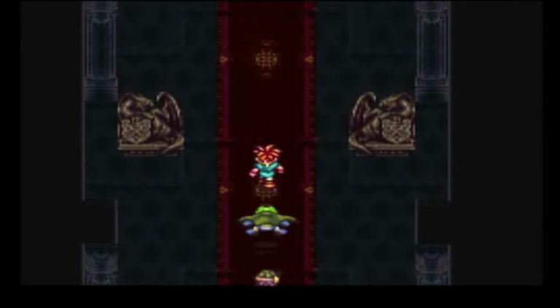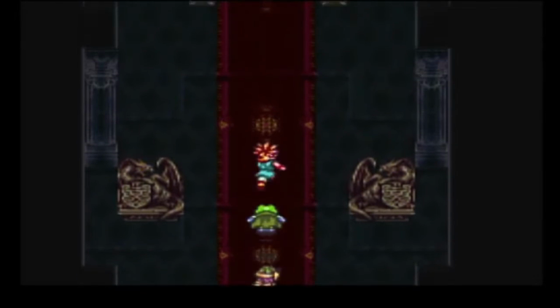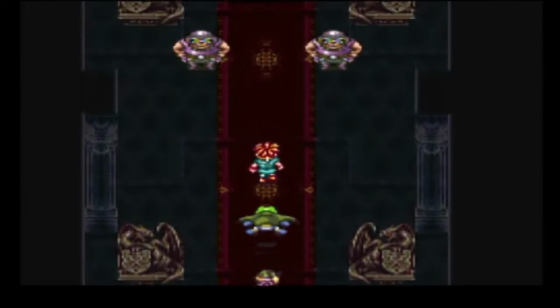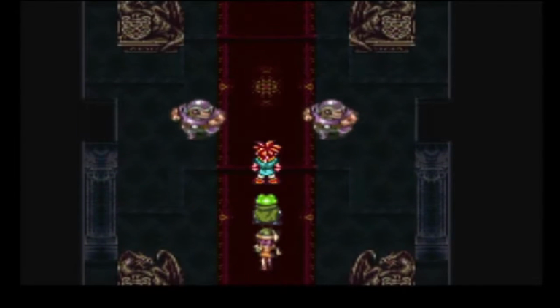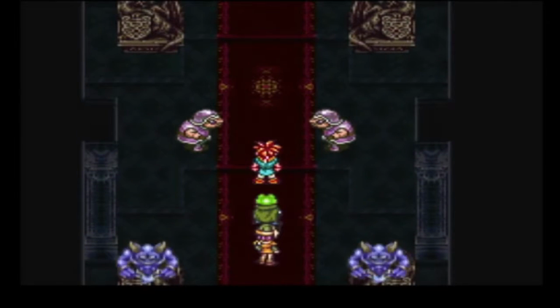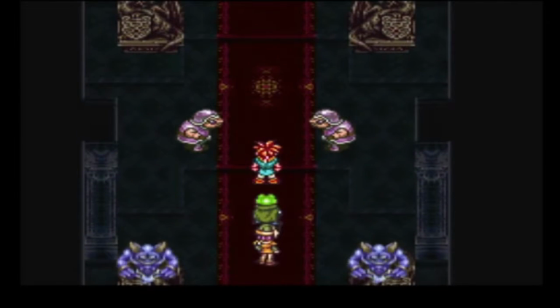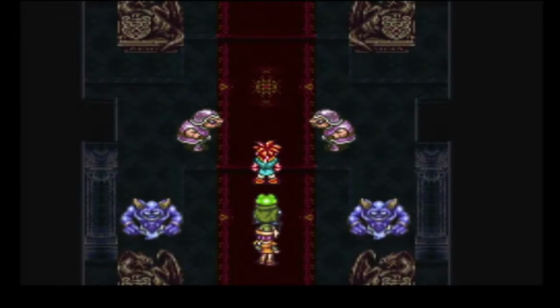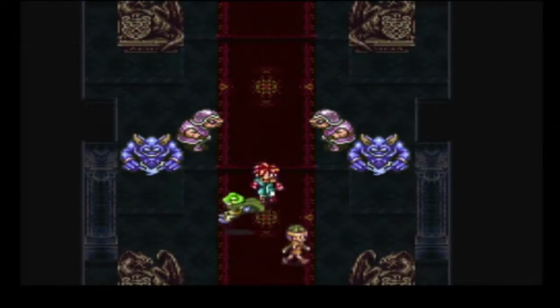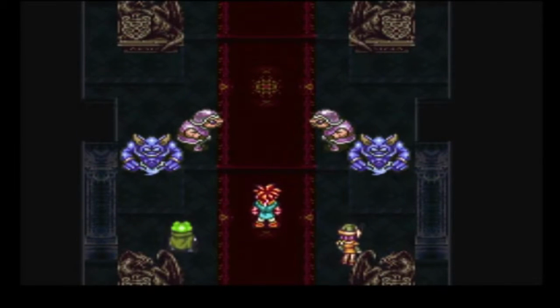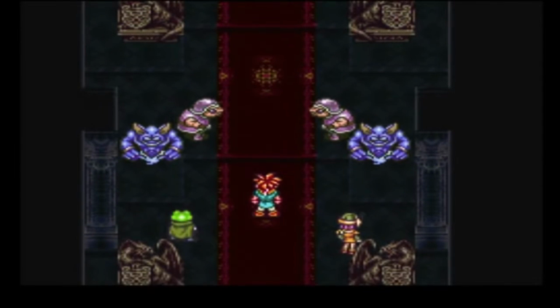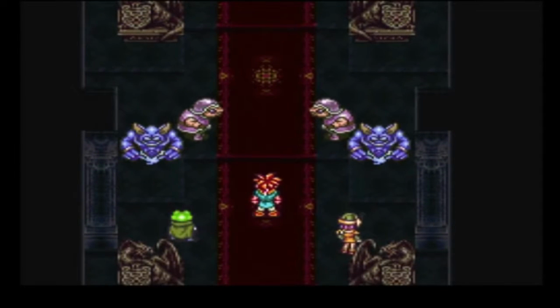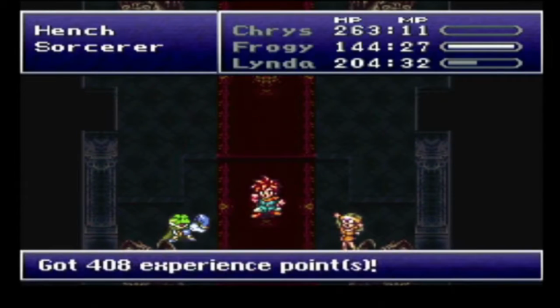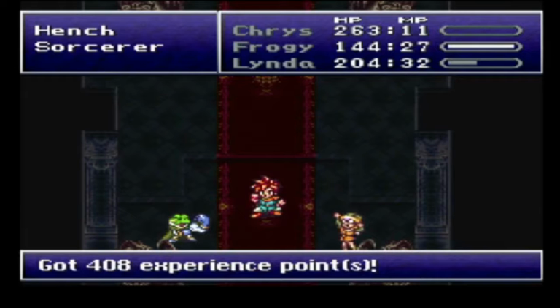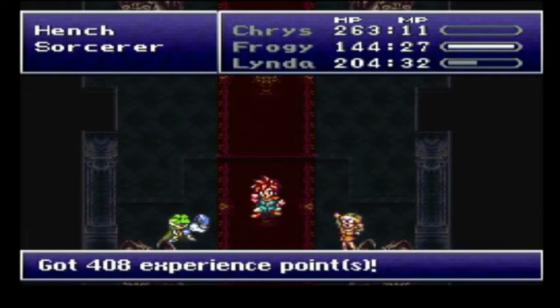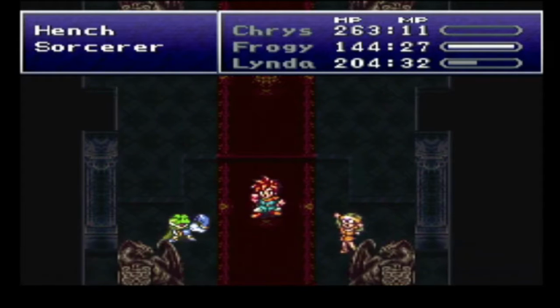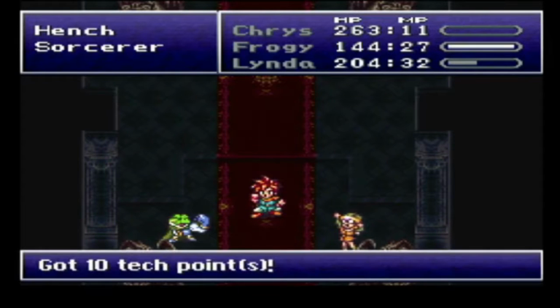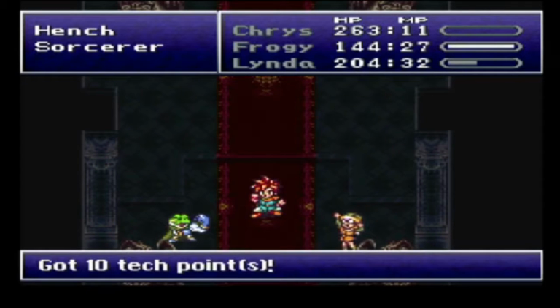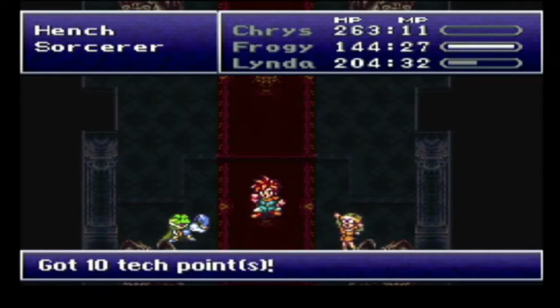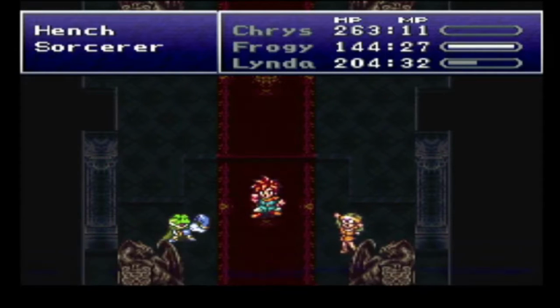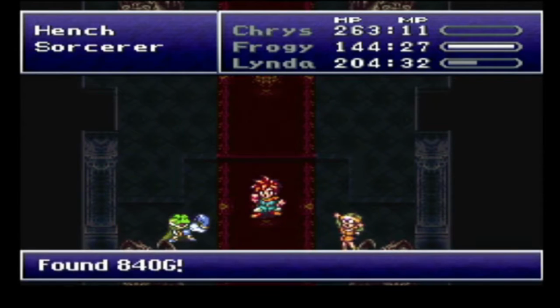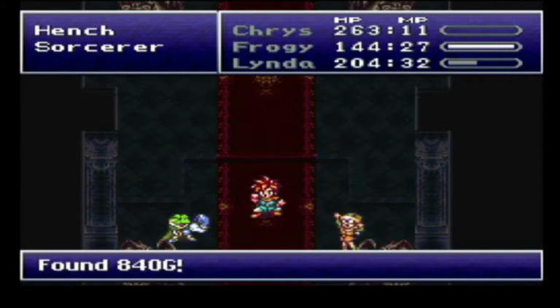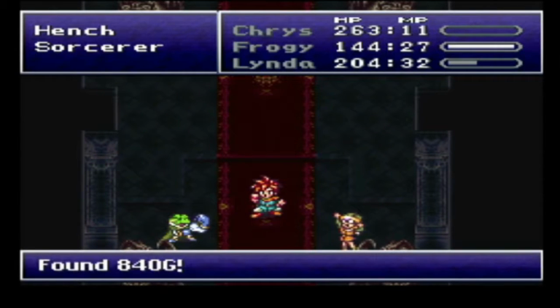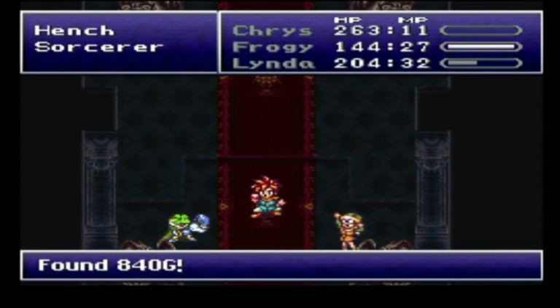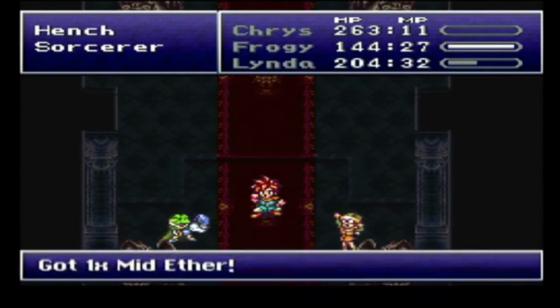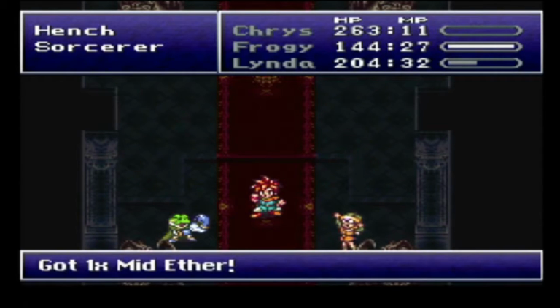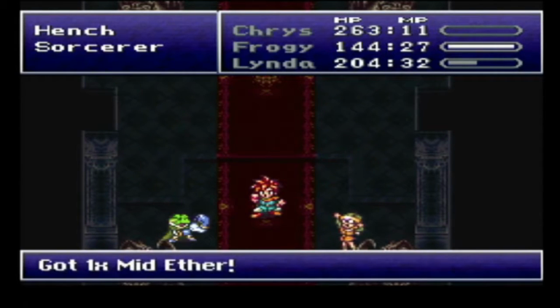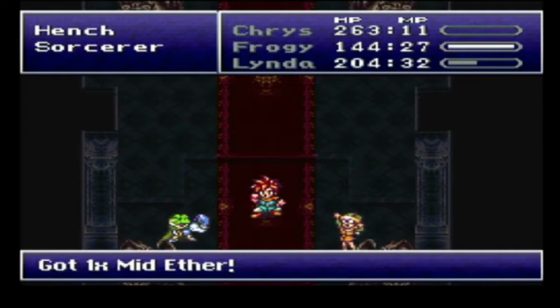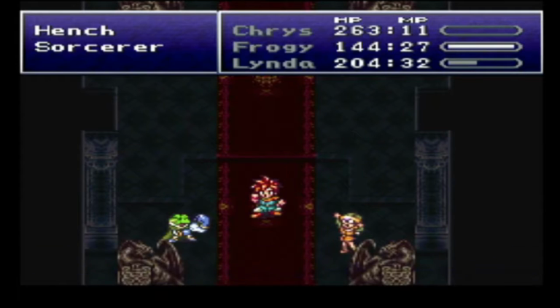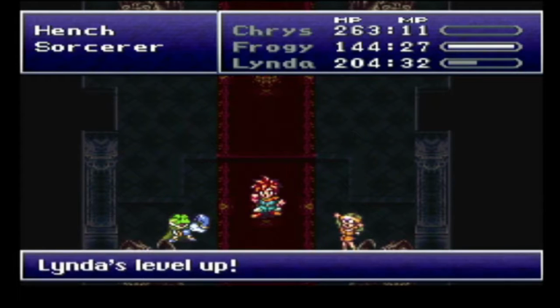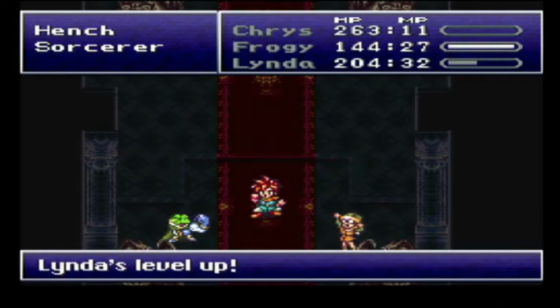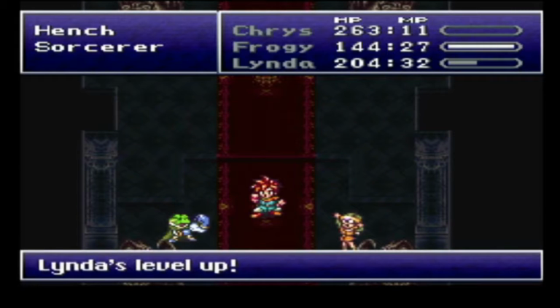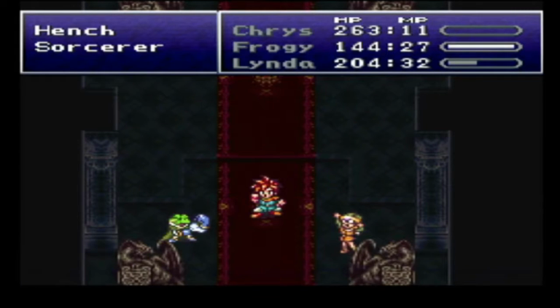Alright, so up we run. 408 experience points, 10 tech points, 840G, and got a mid-ether. Linda also levels up.